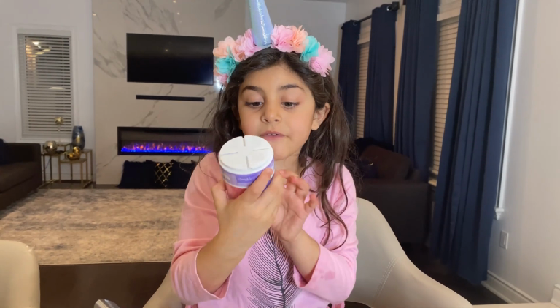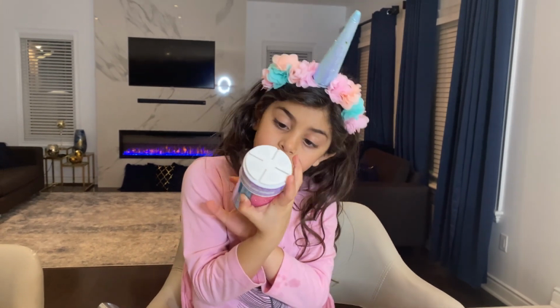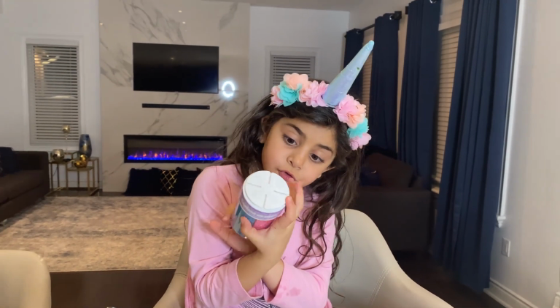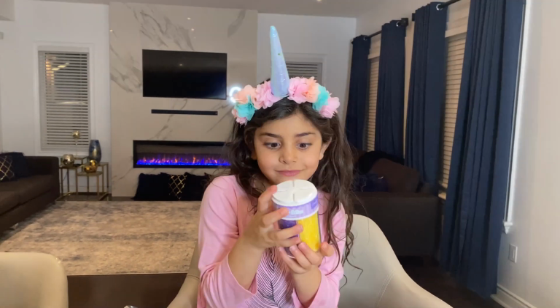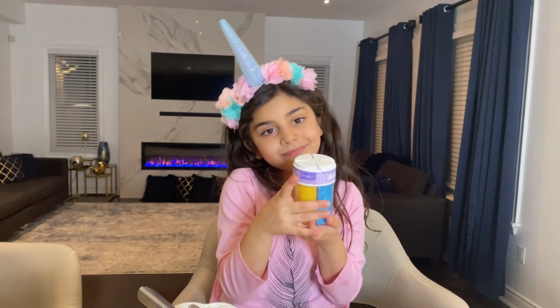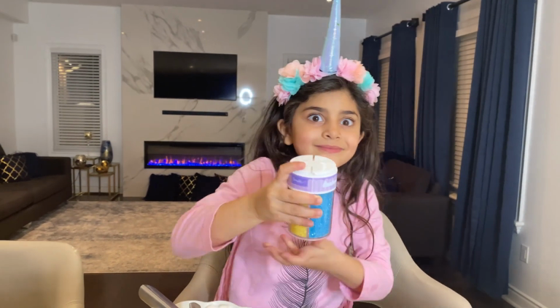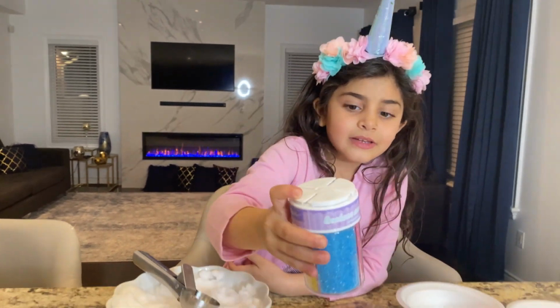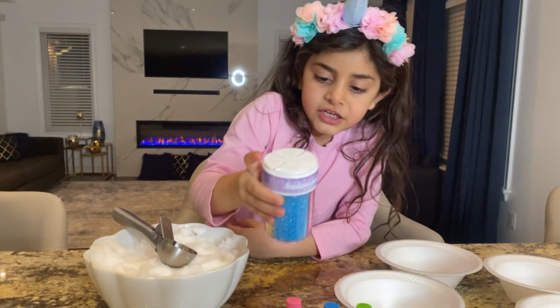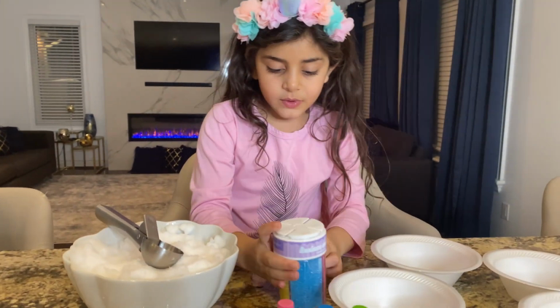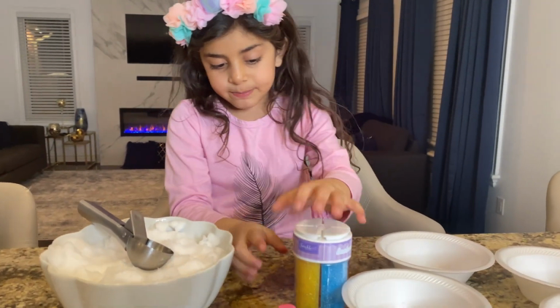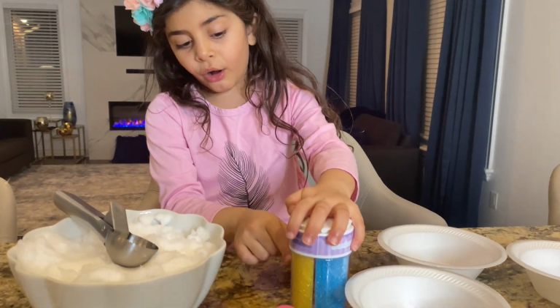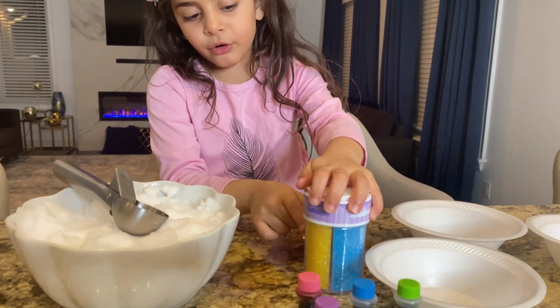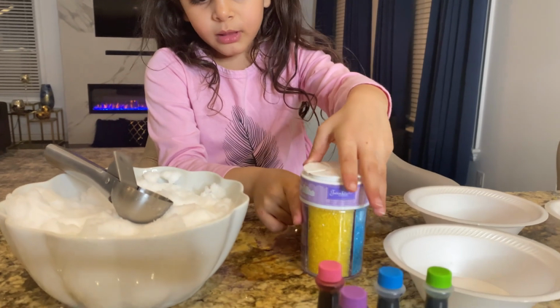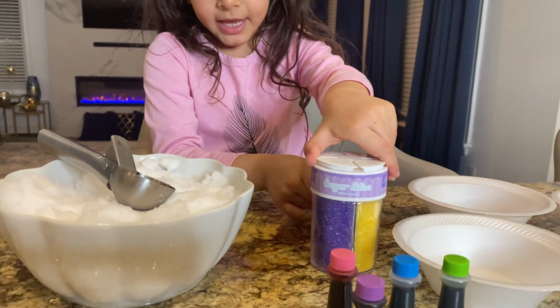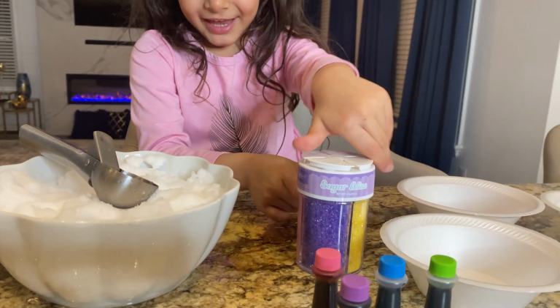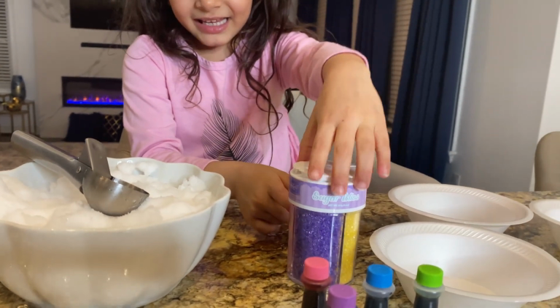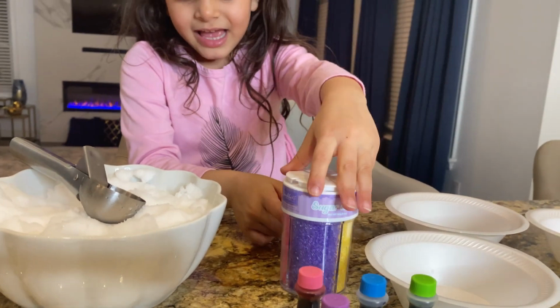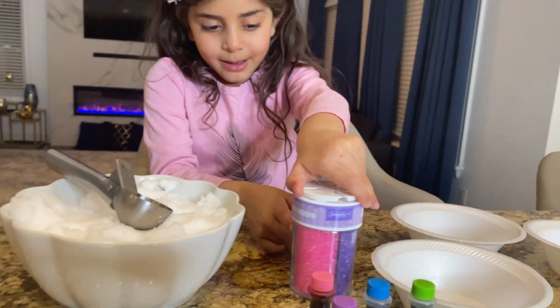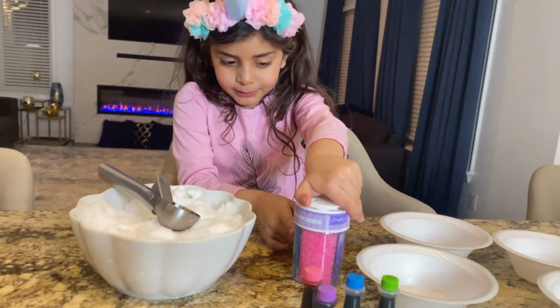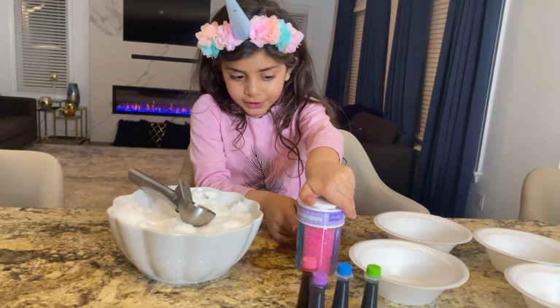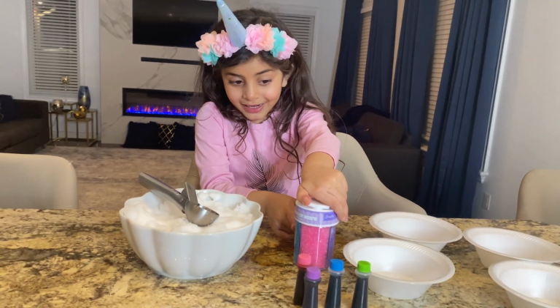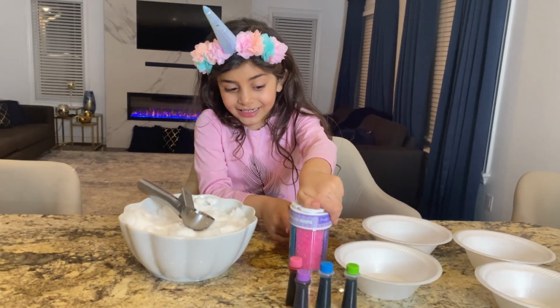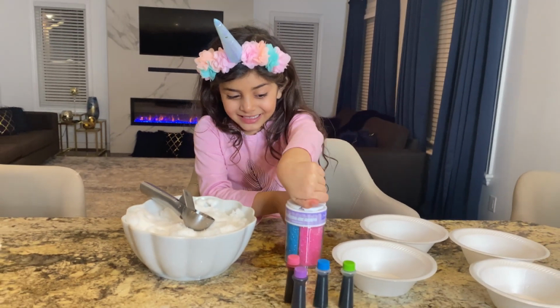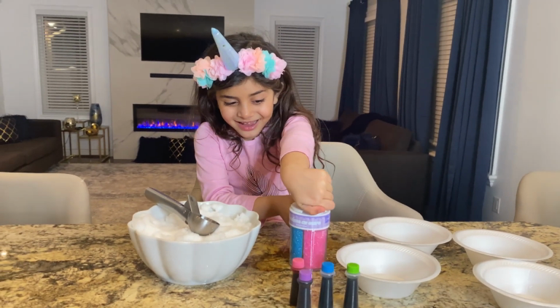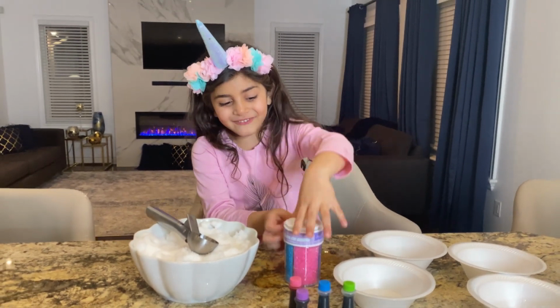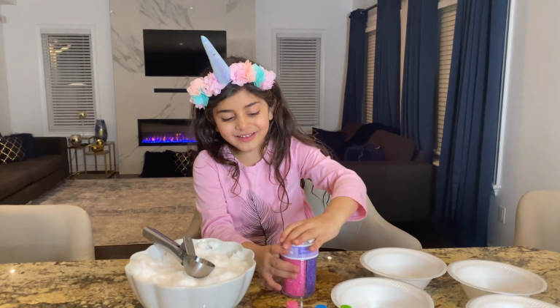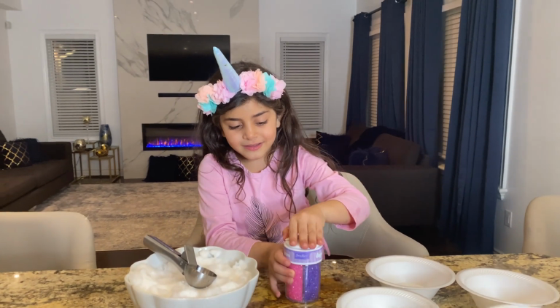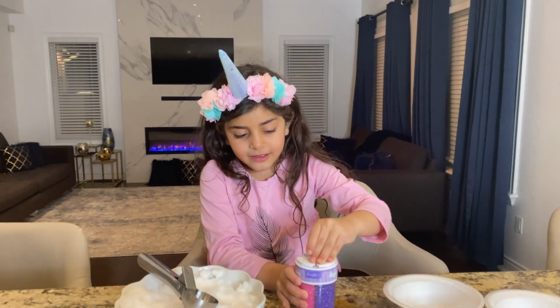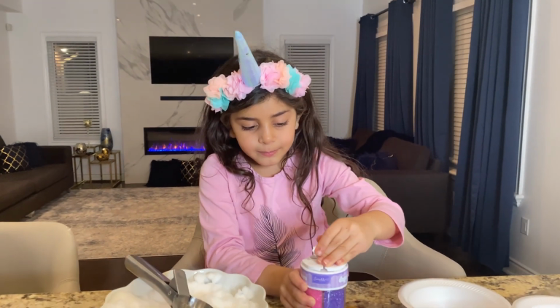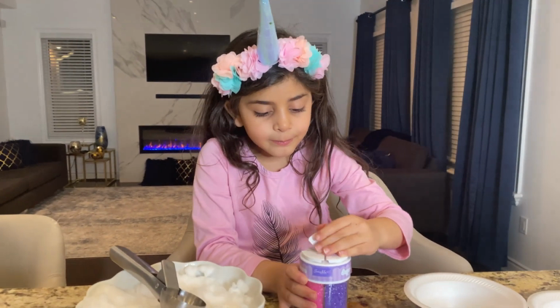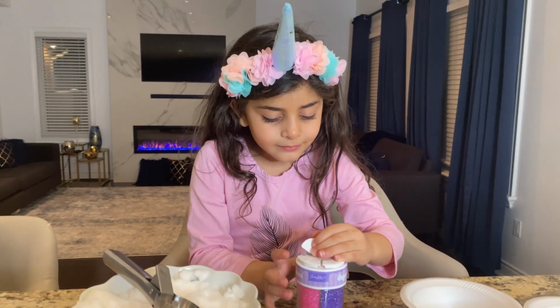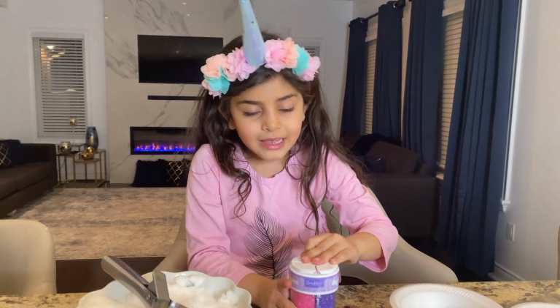My favorite colors. What's your favorite color? It's purple, pink, blue and yellow. So it's rainbow colors, right? Yep.